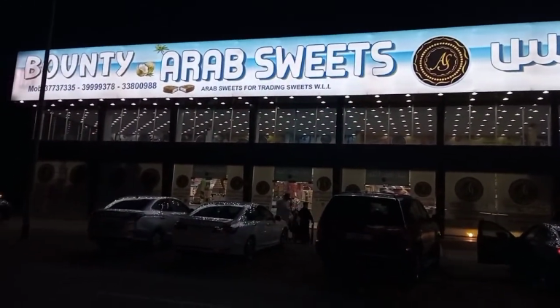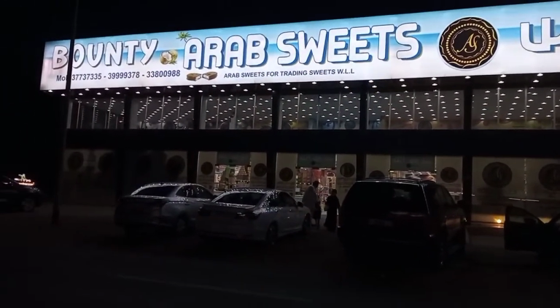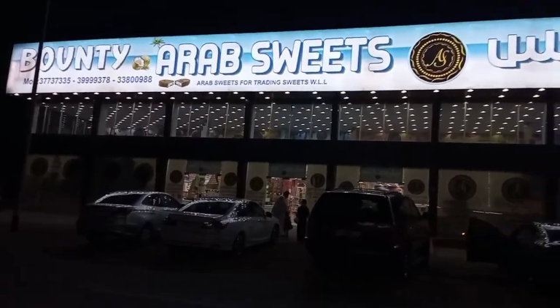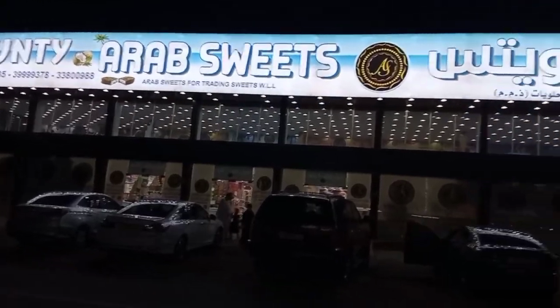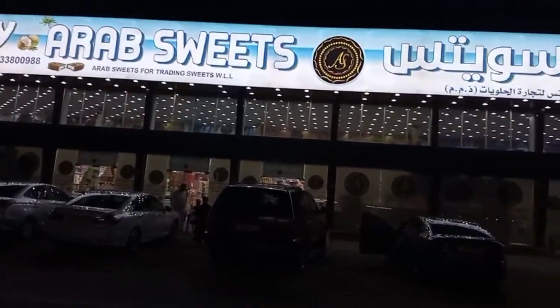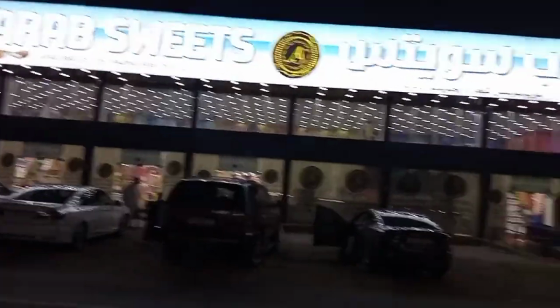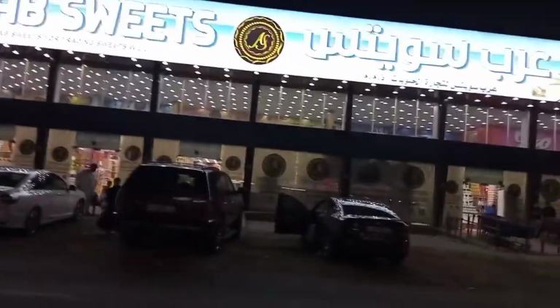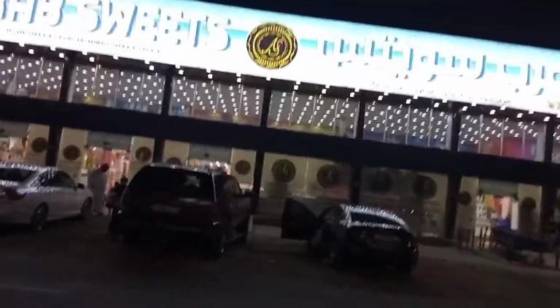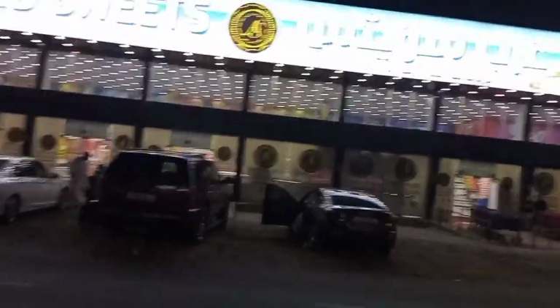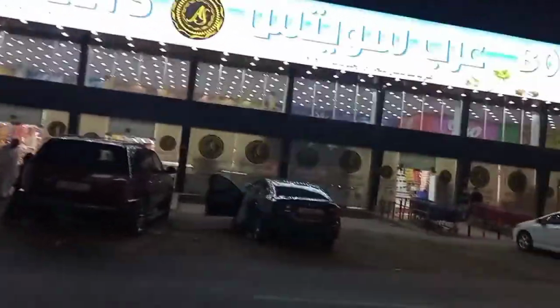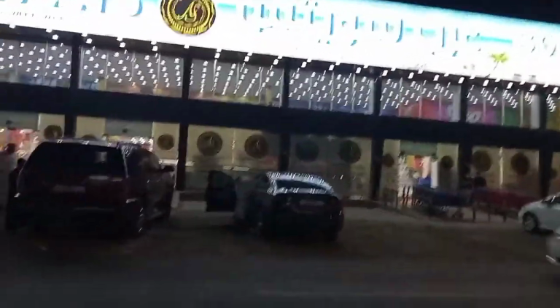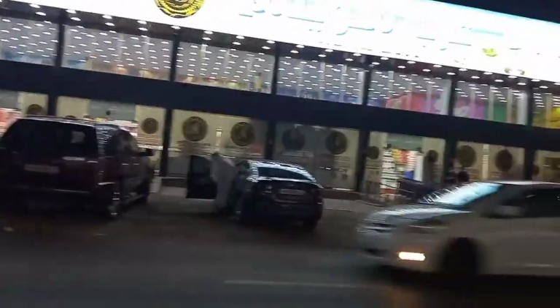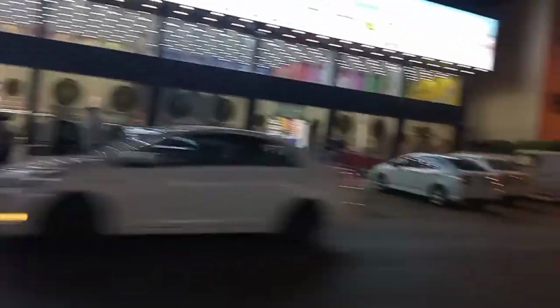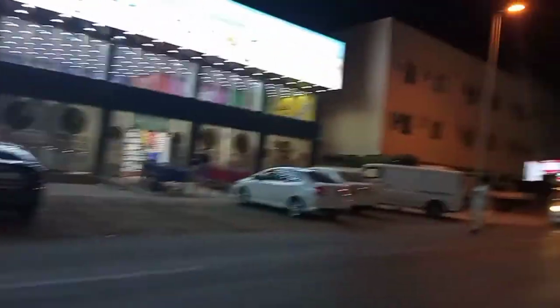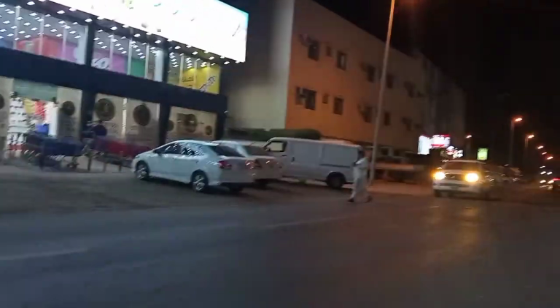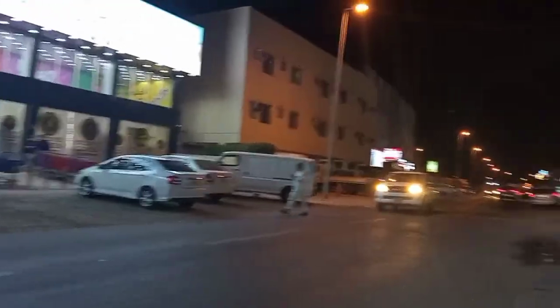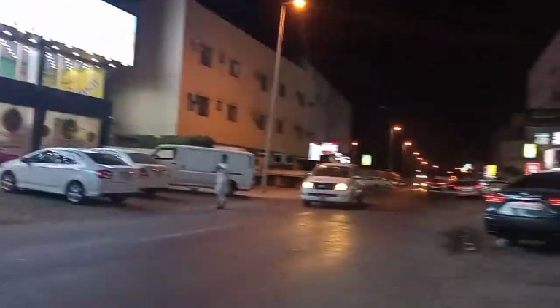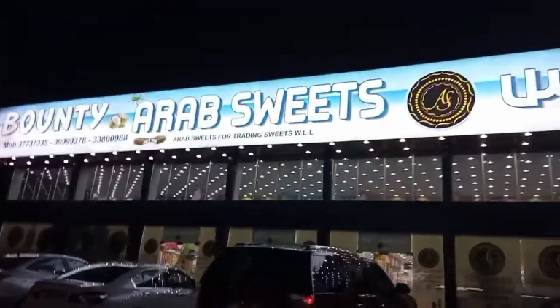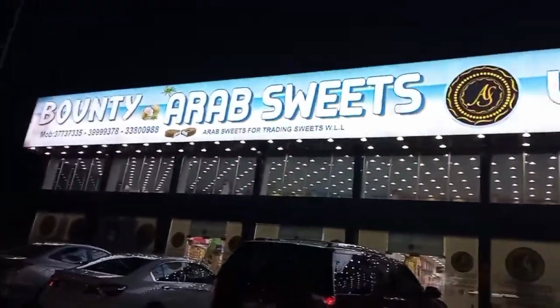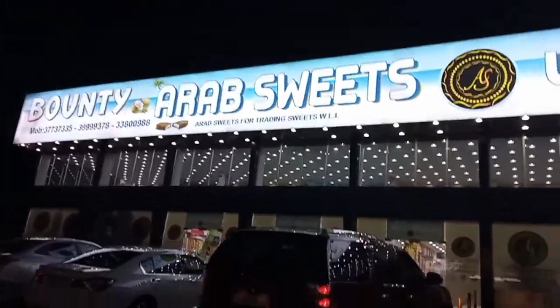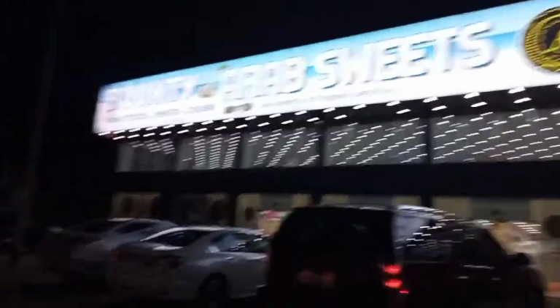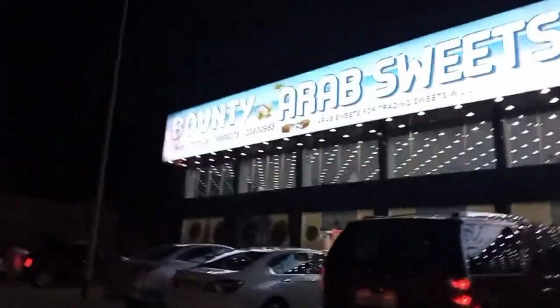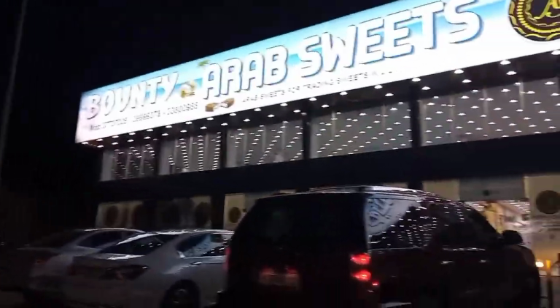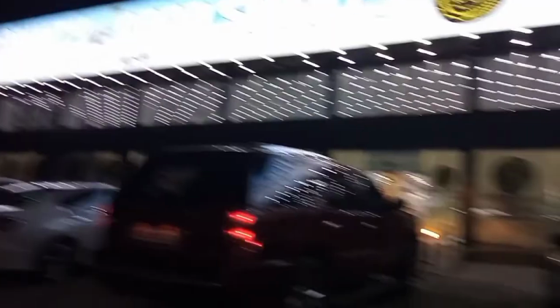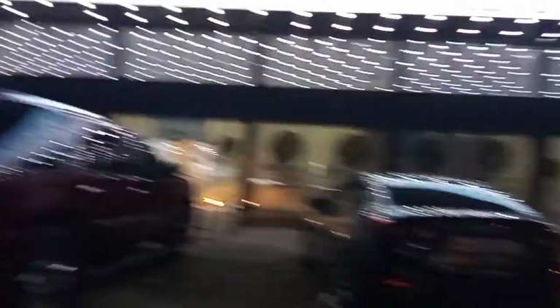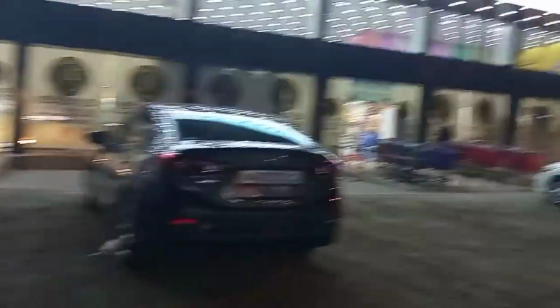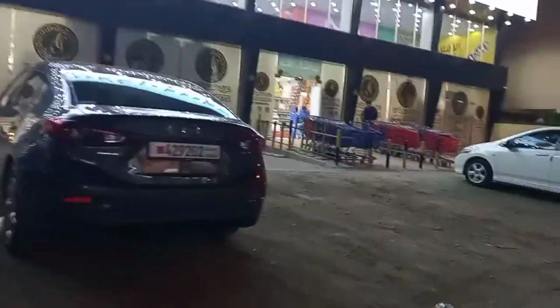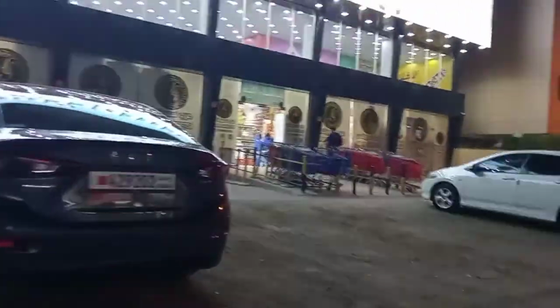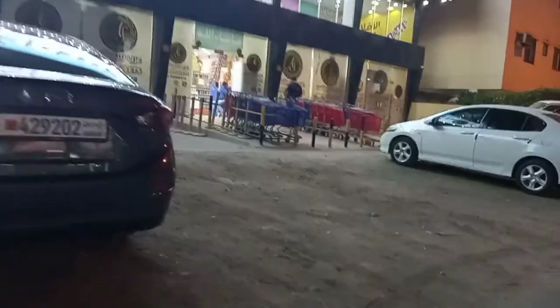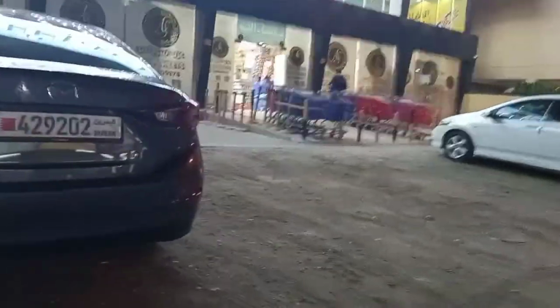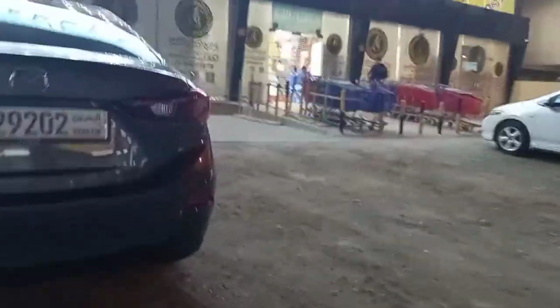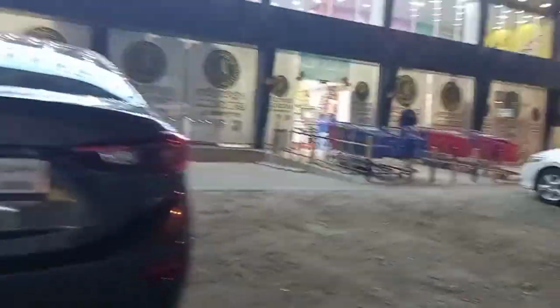You can get all the chocolates for 100 fills for one chocolate. You can even get Snickers for 100 fills. Here is so much space for parking our car.